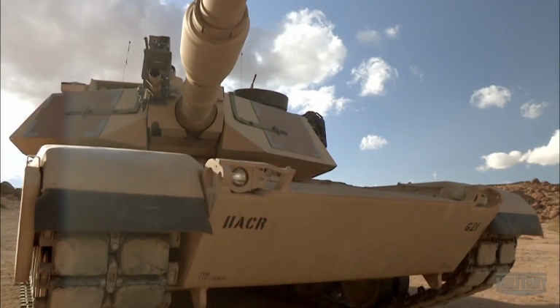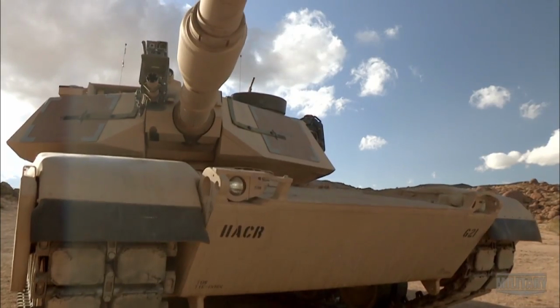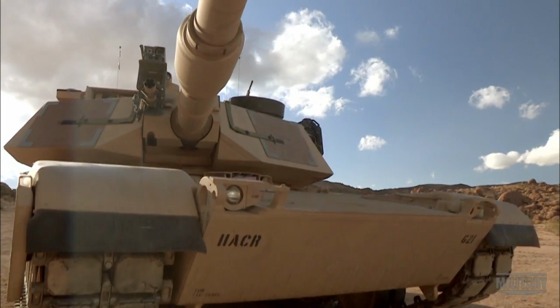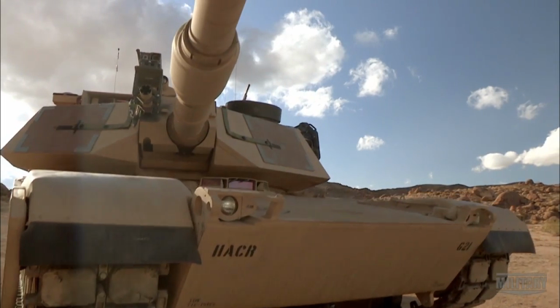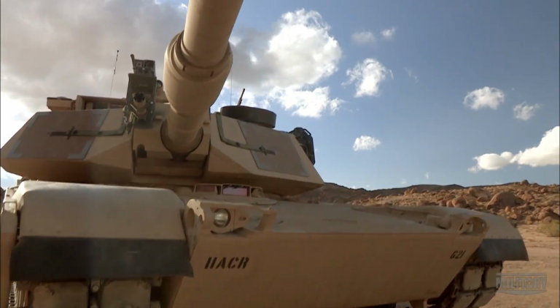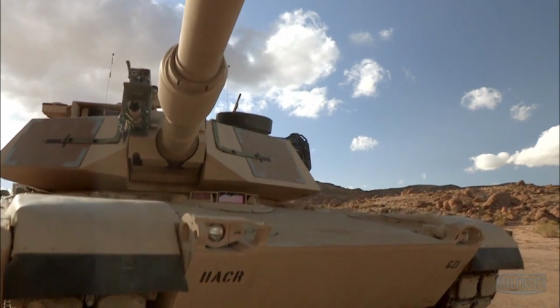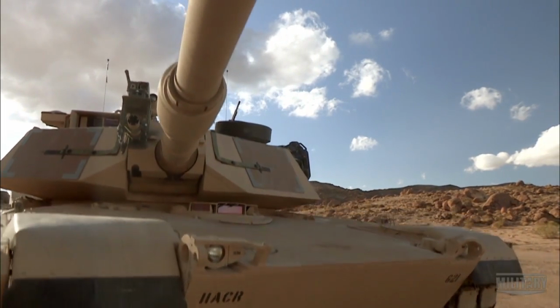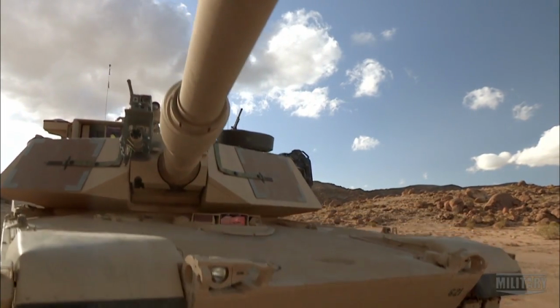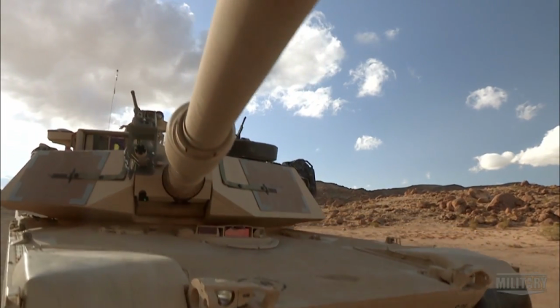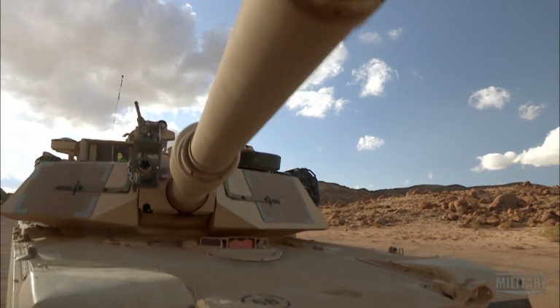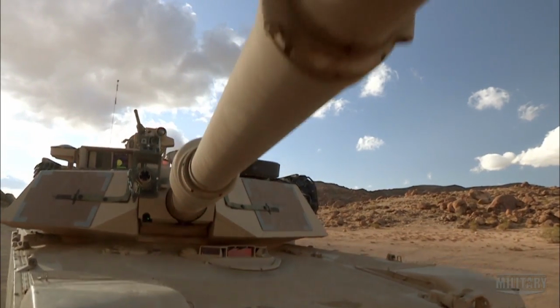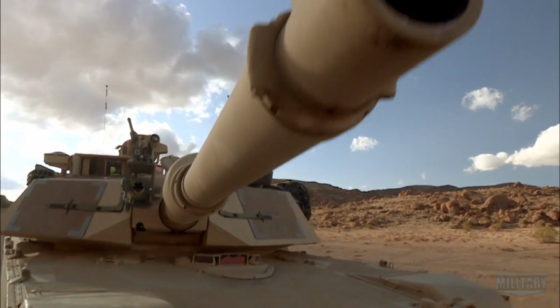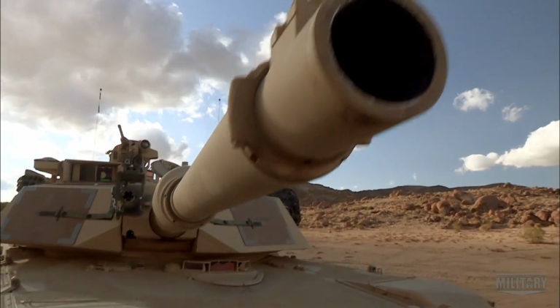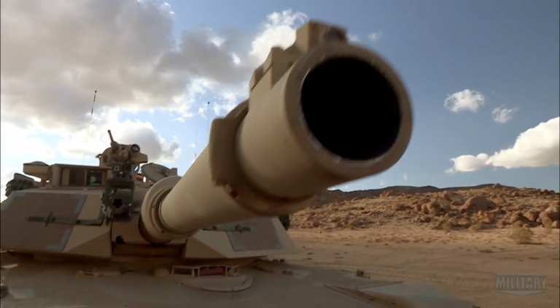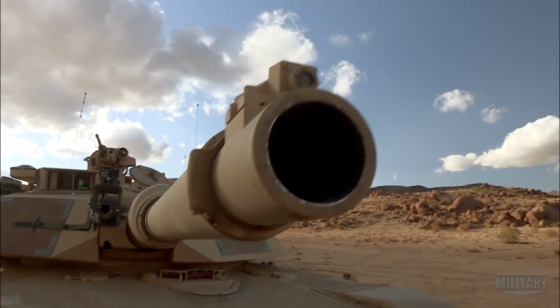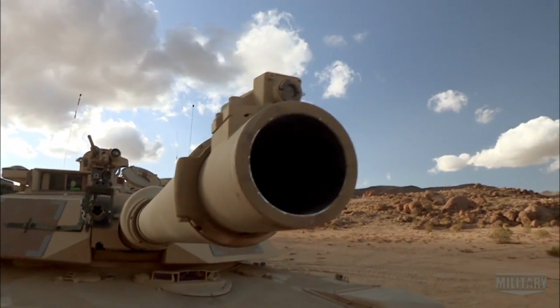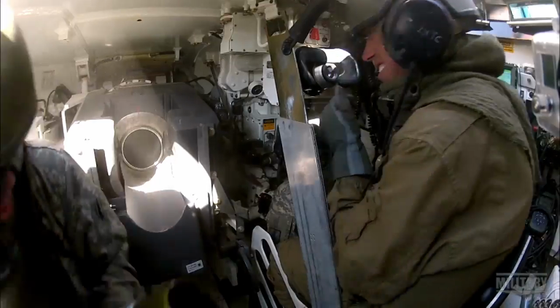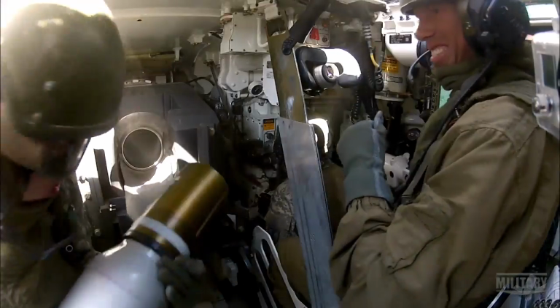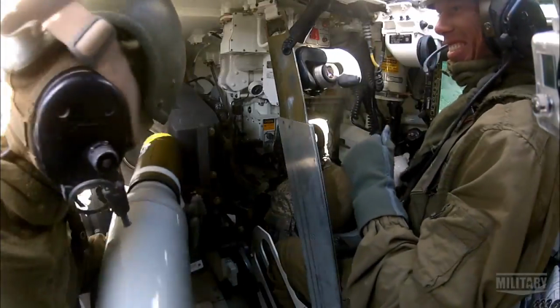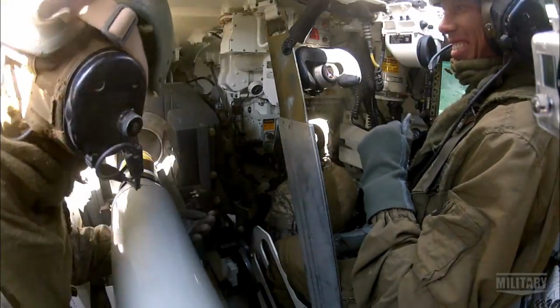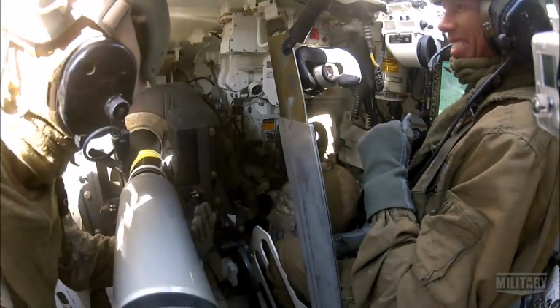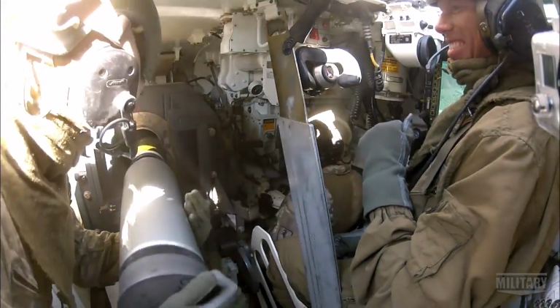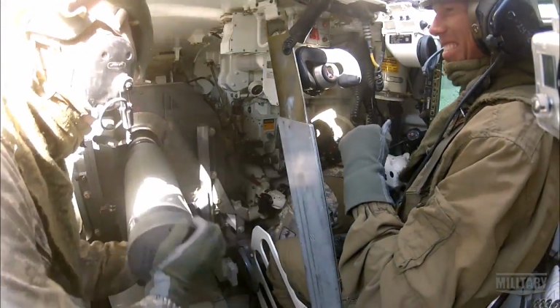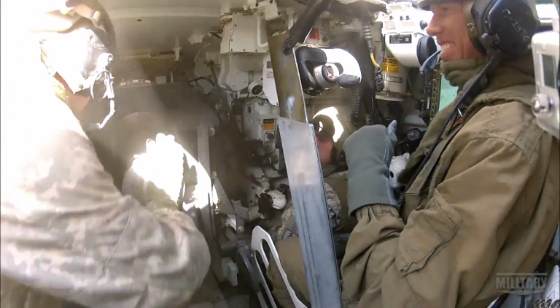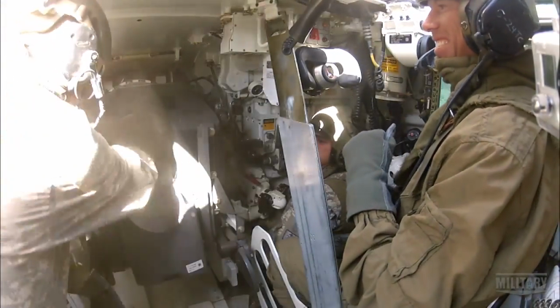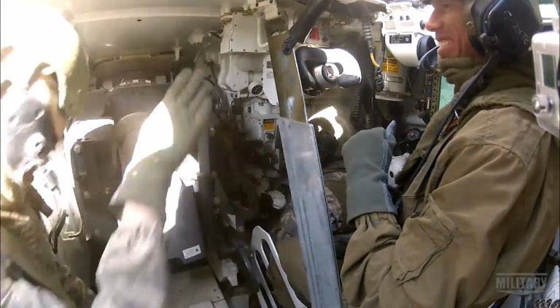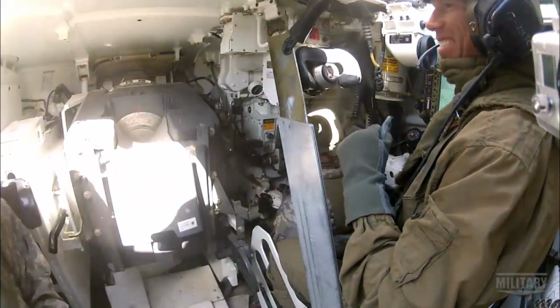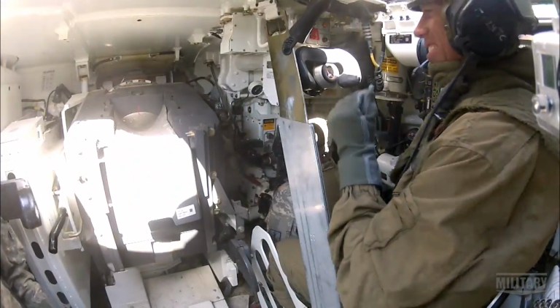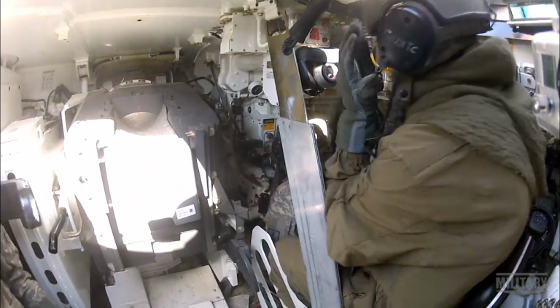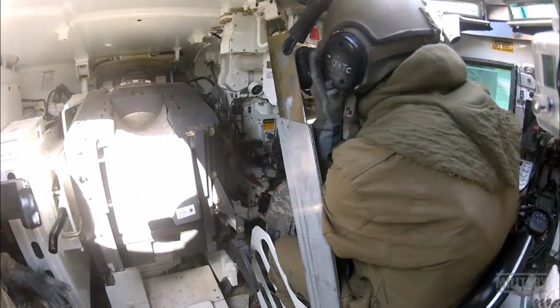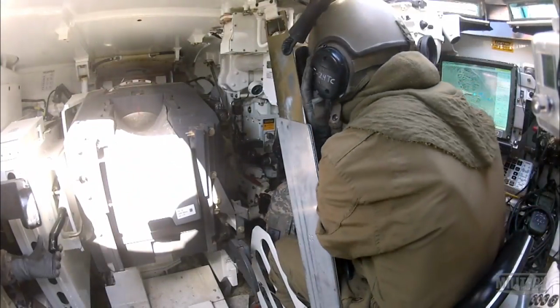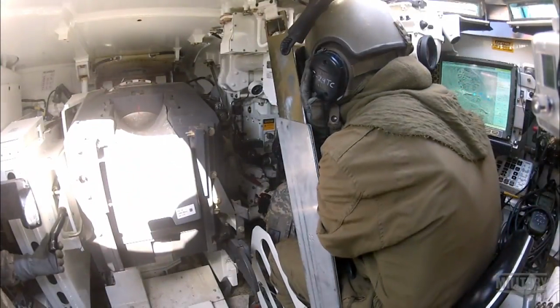To get the inside scoop on the Abrams, I'm meeting one of Fort Irwin's most seasoned tankers, Master Gunner Sergeant First Class Christopher Fowler.